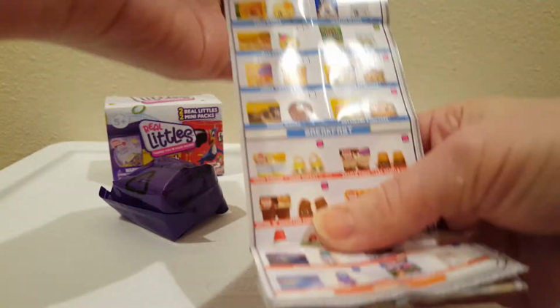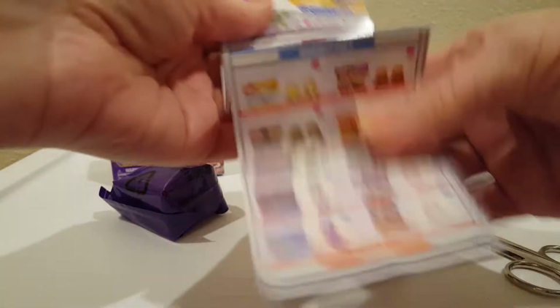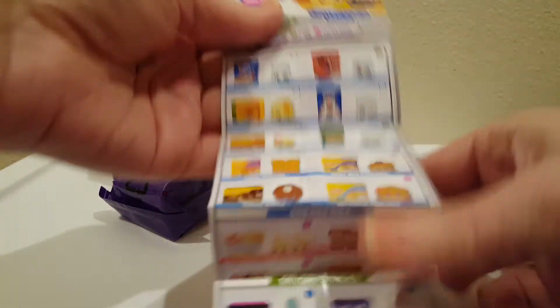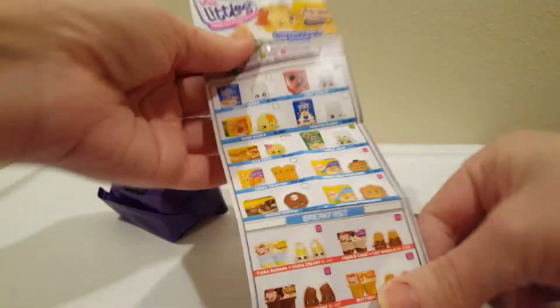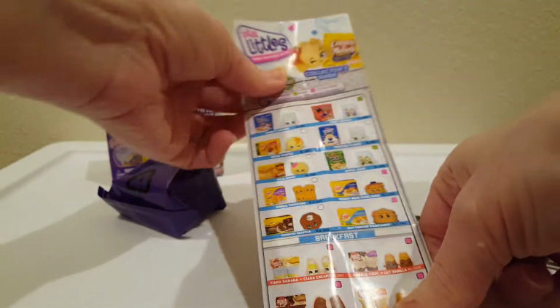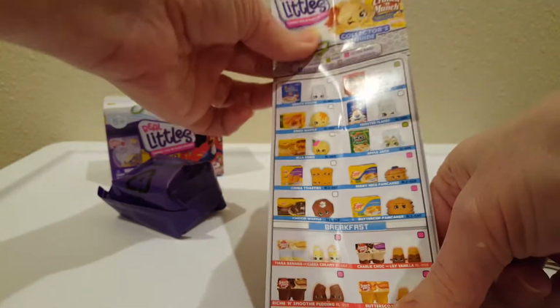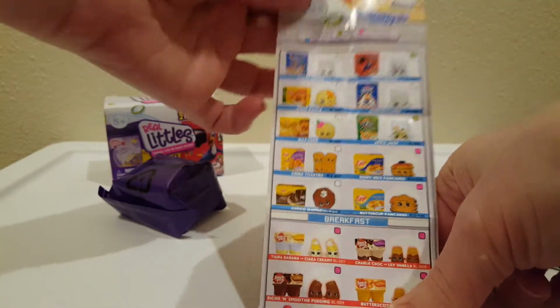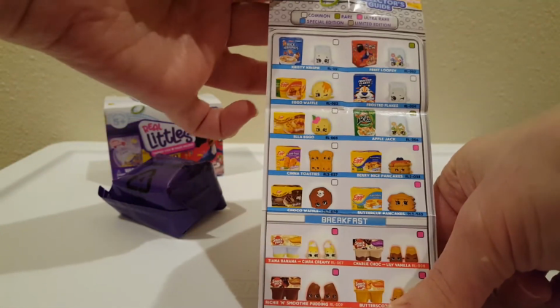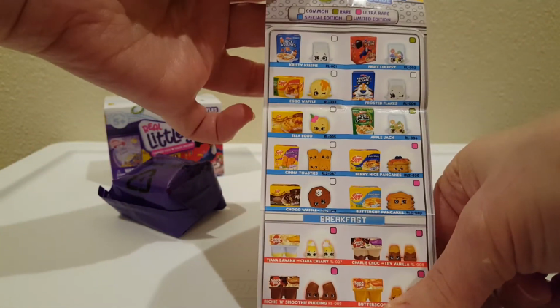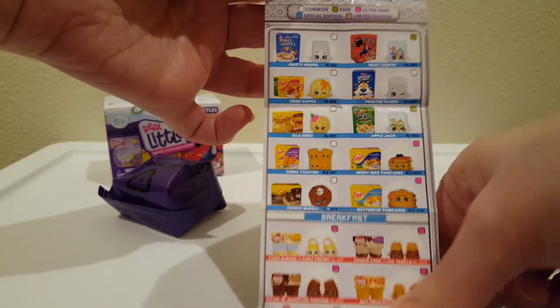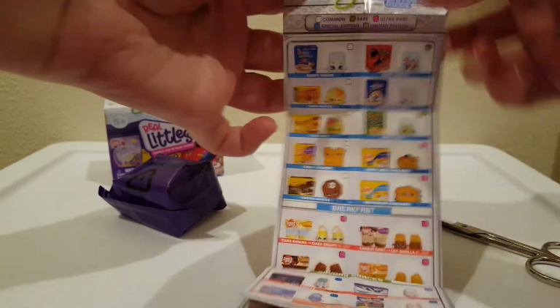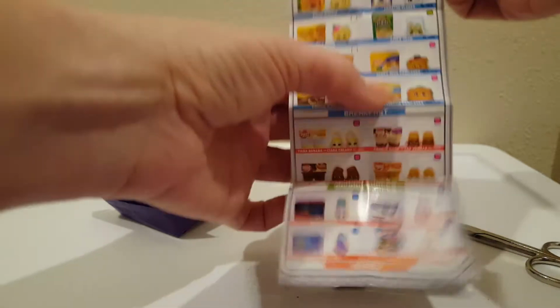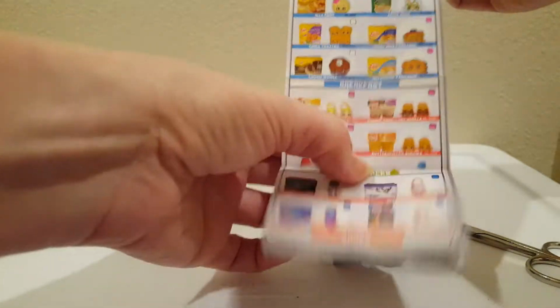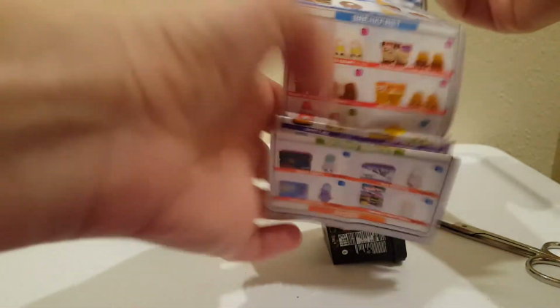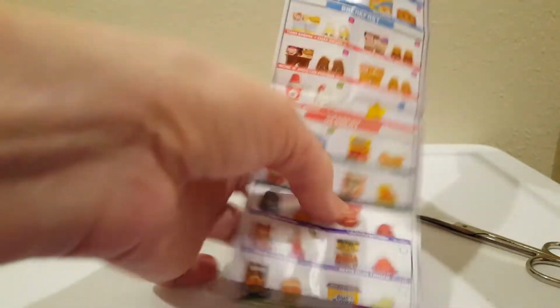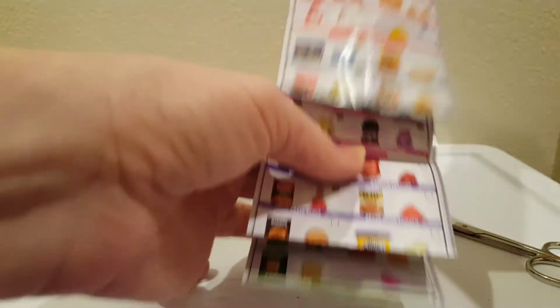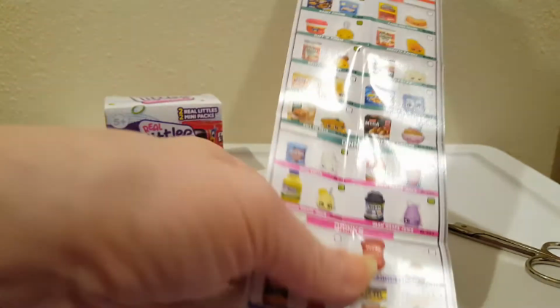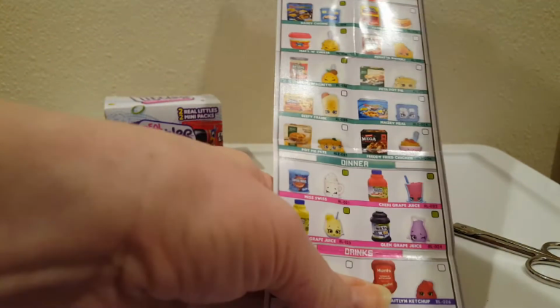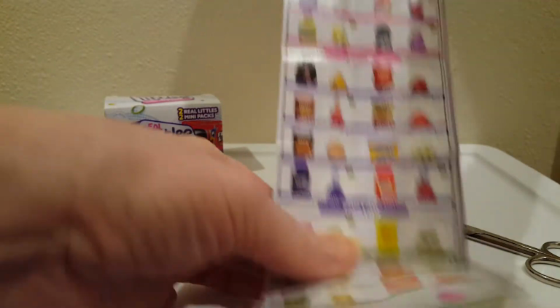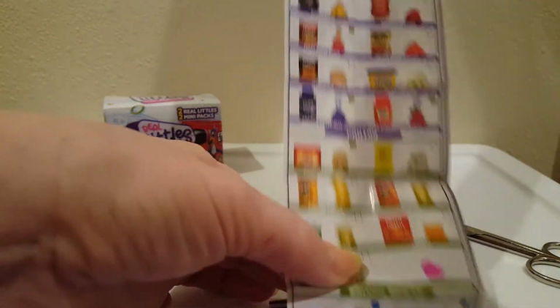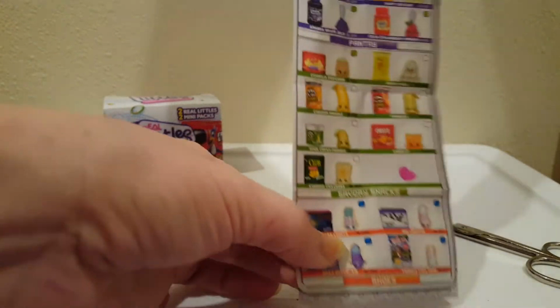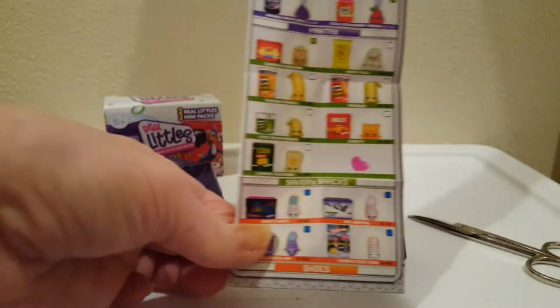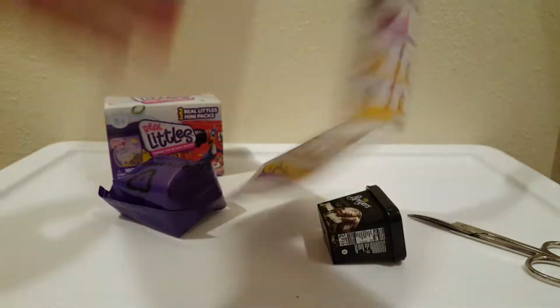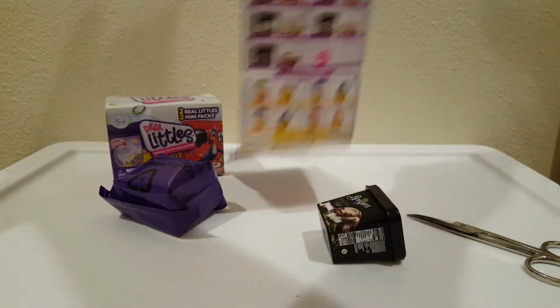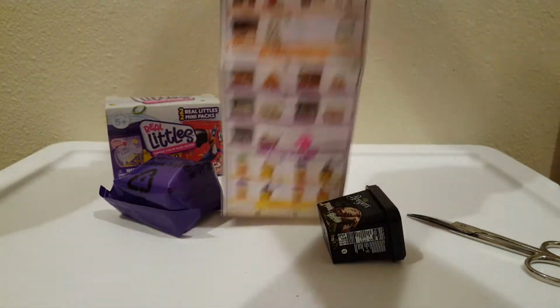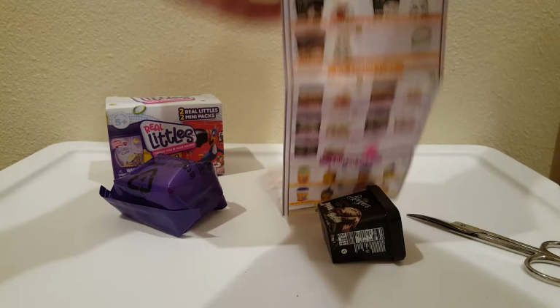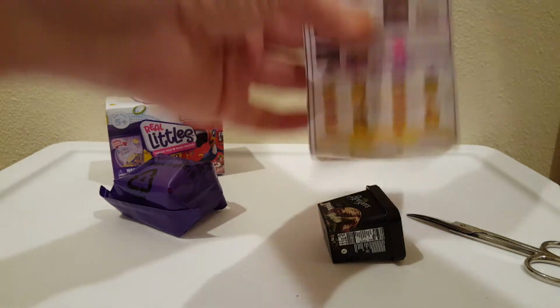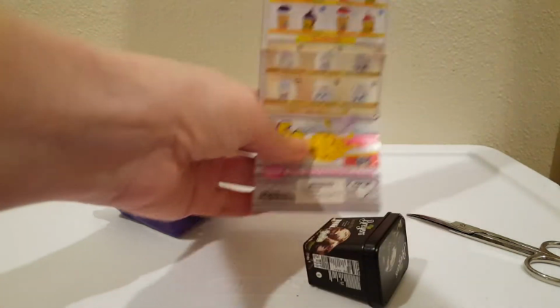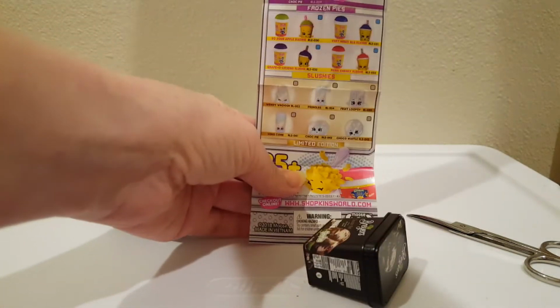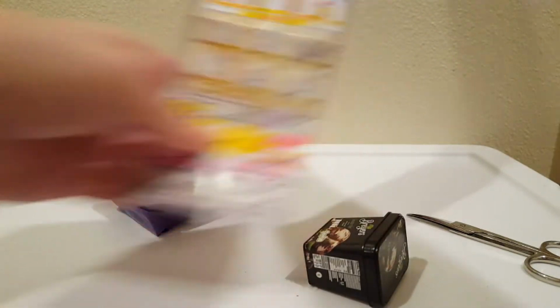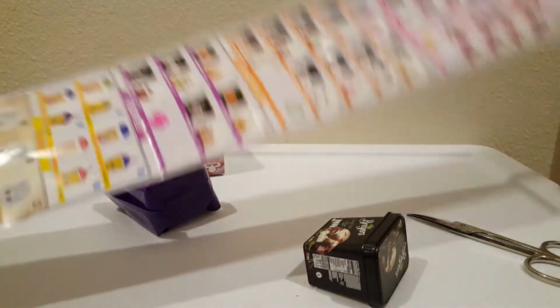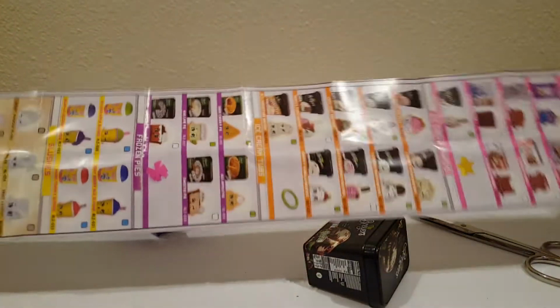Oh wow, there's a lot. Oh, so many to collect. Wow, look at this!